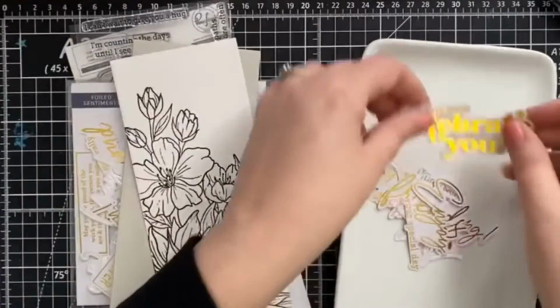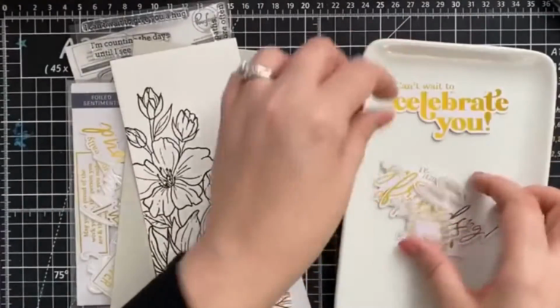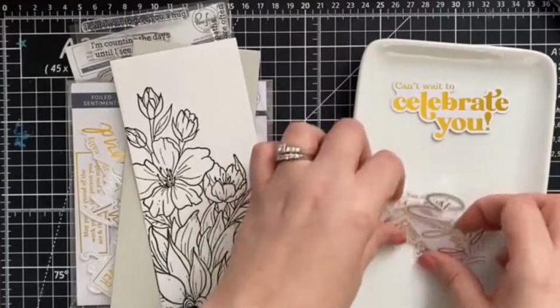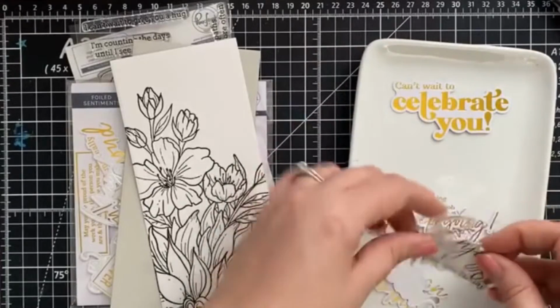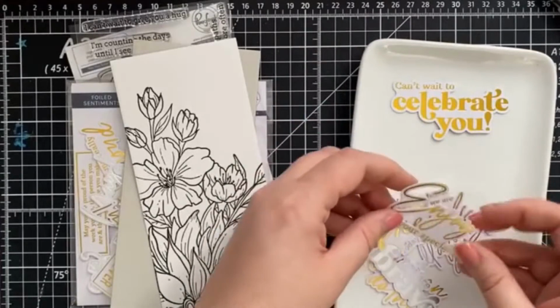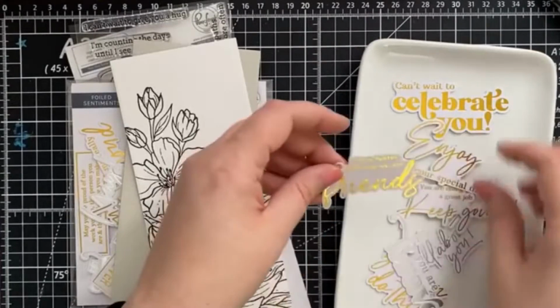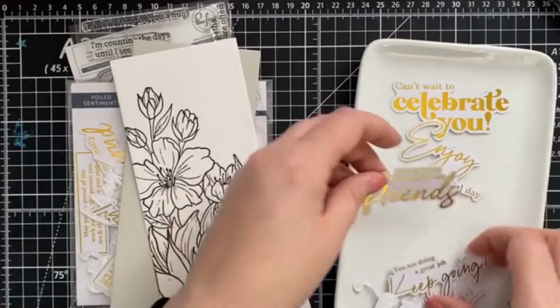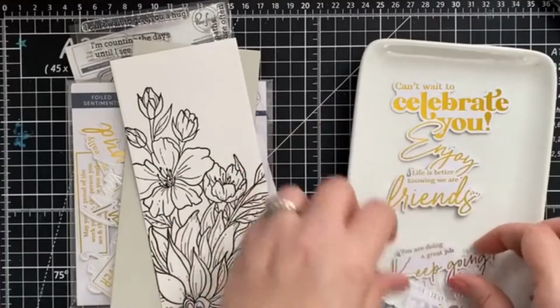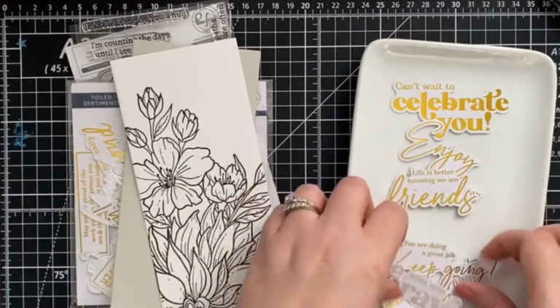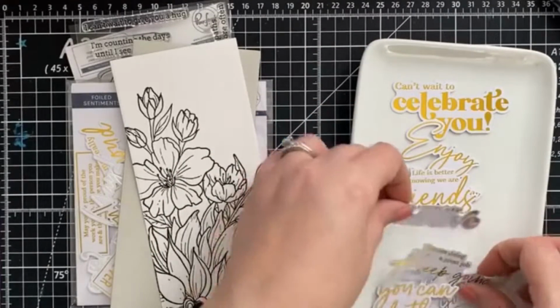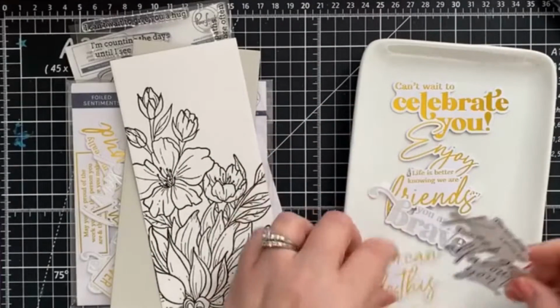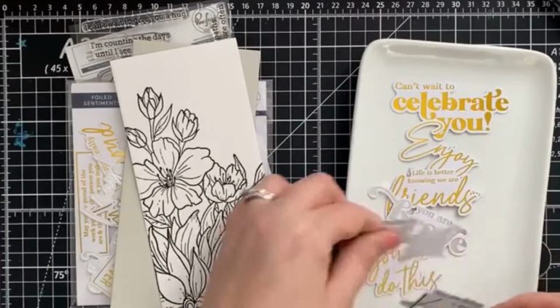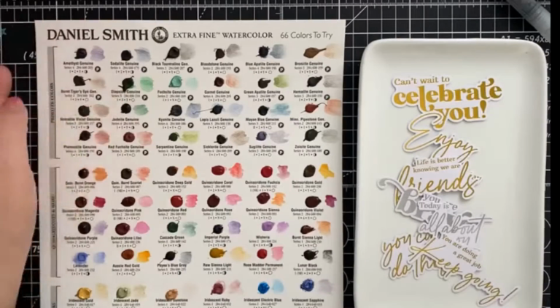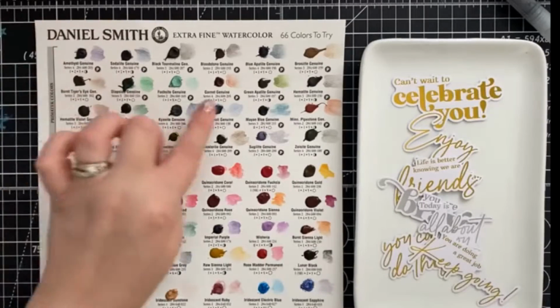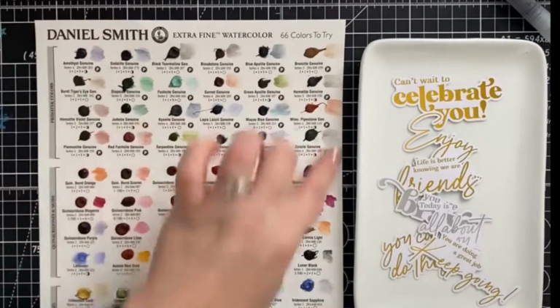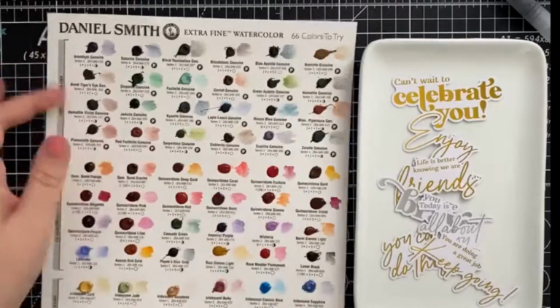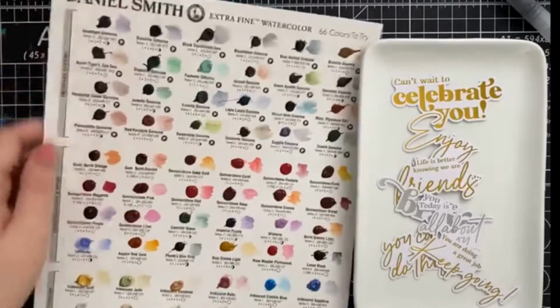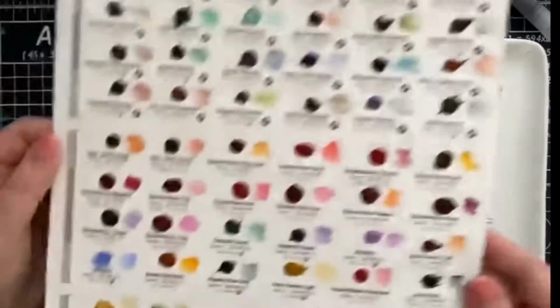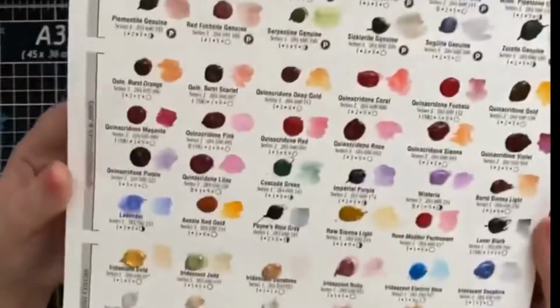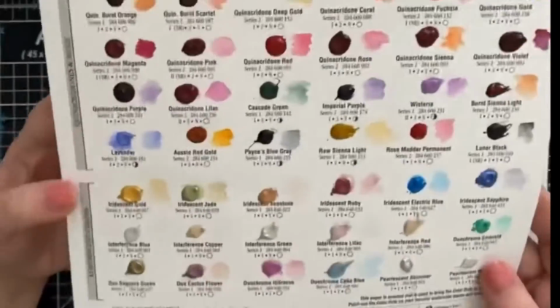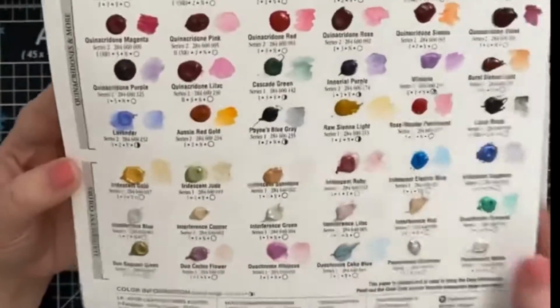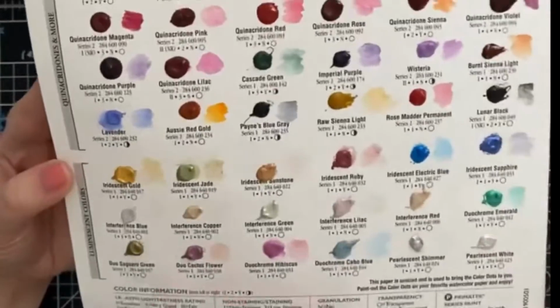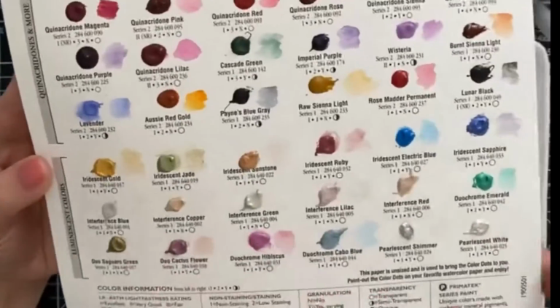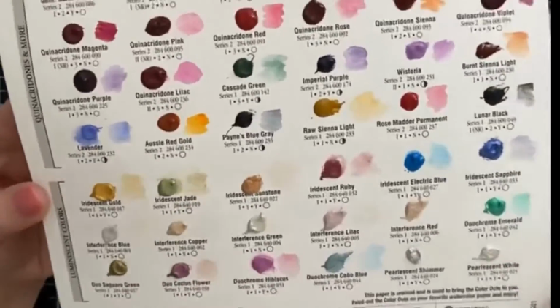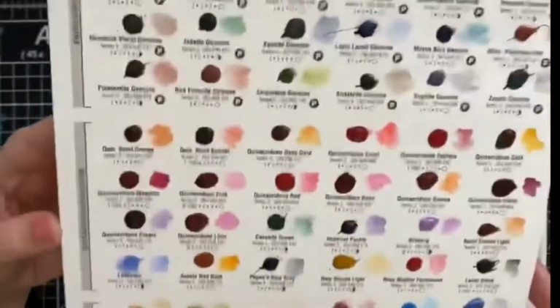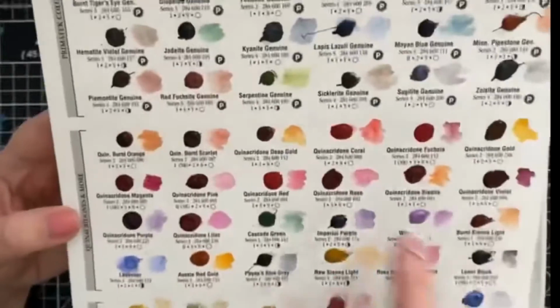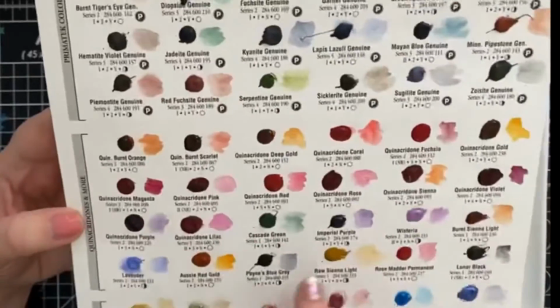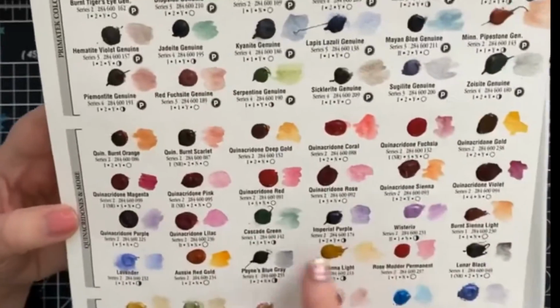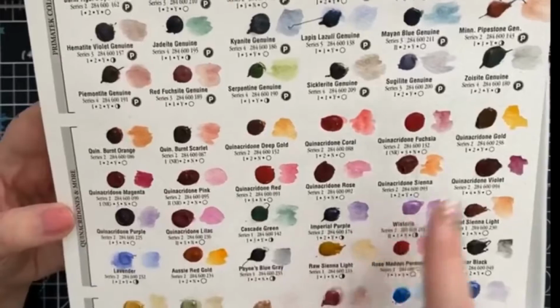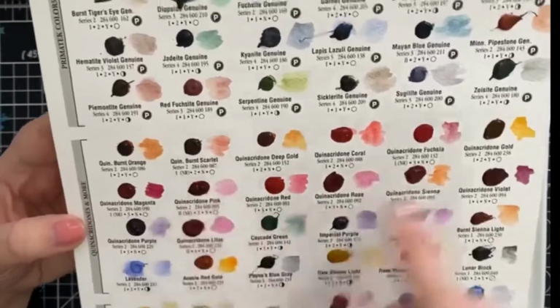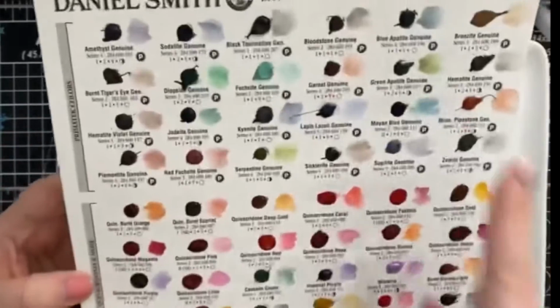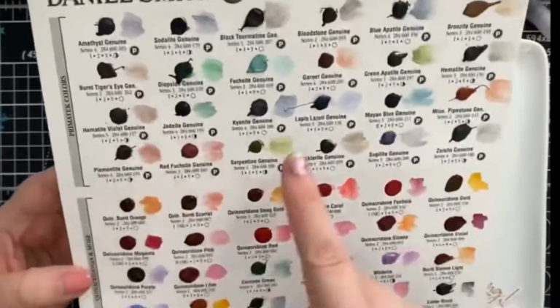We're going to be using a stamp set called Miss Your Smile and some foiled sentiments that are all ready to go. And now for the star of the show and new to the shop, a Daniel Smith watercolor dot card featuring 66 colors.